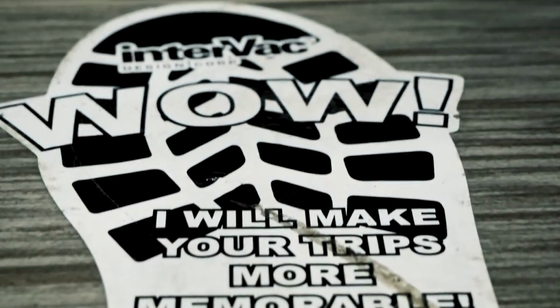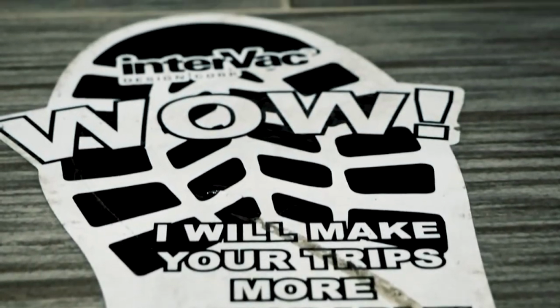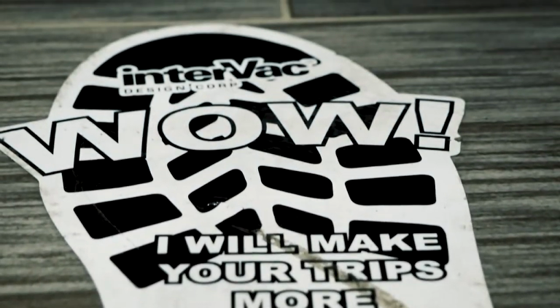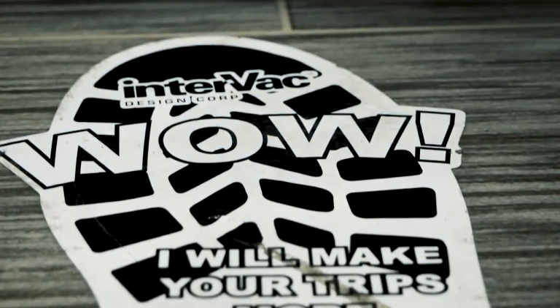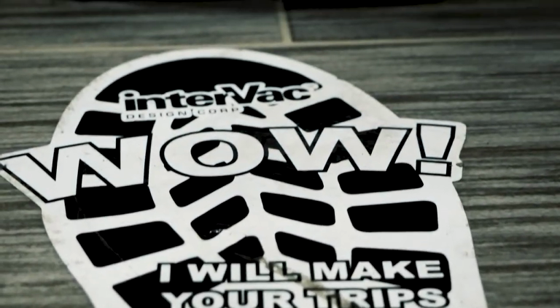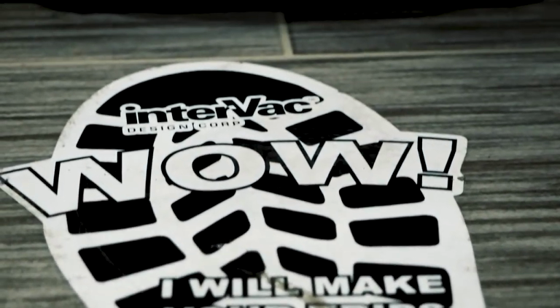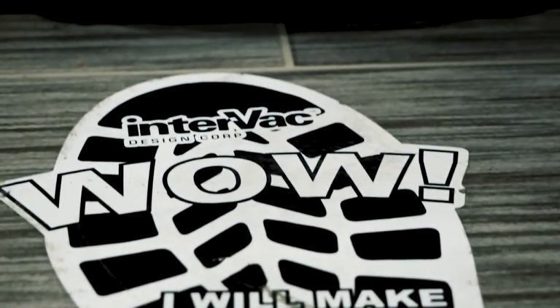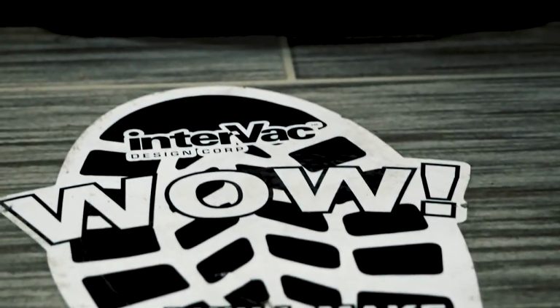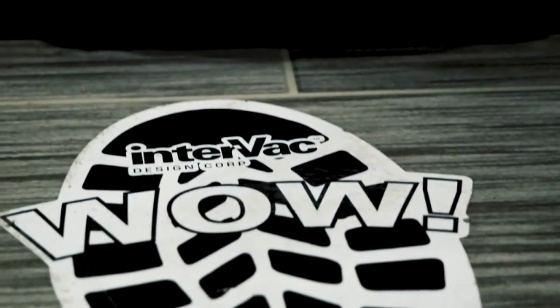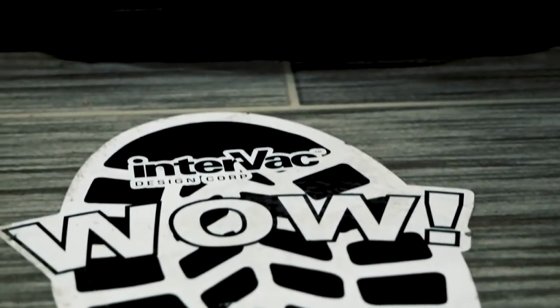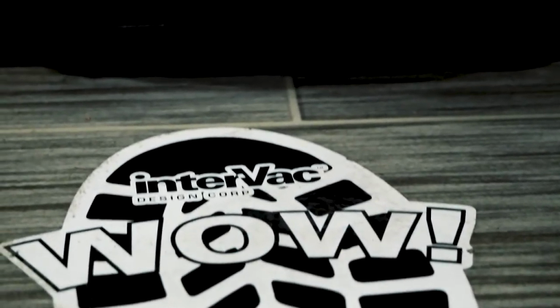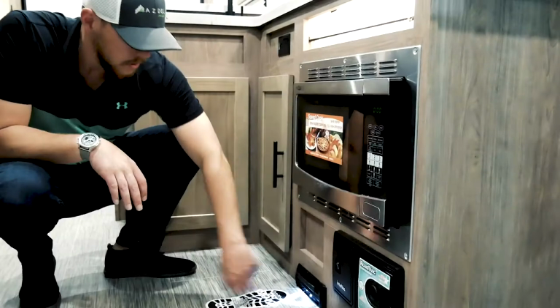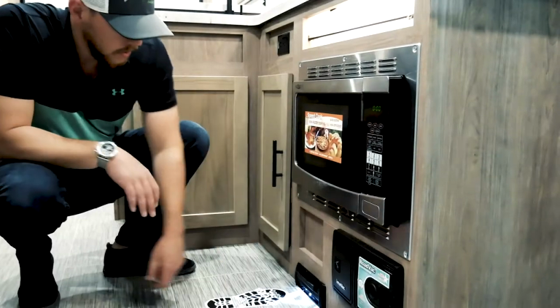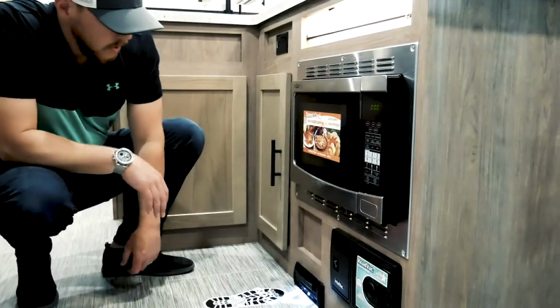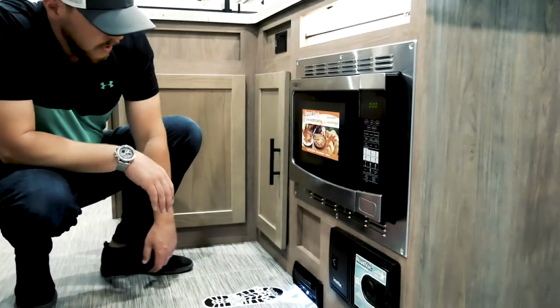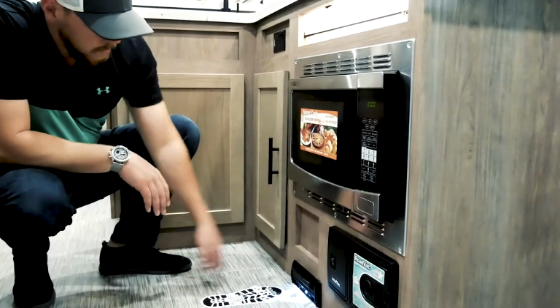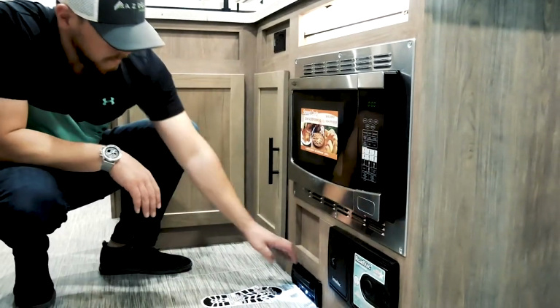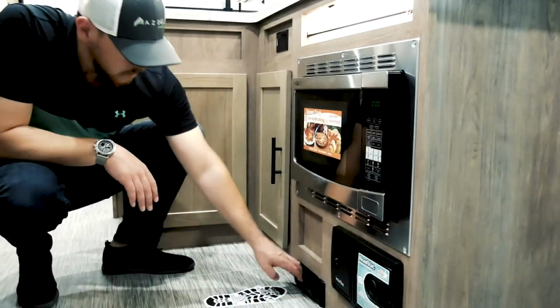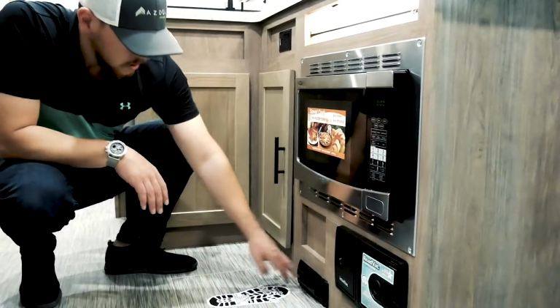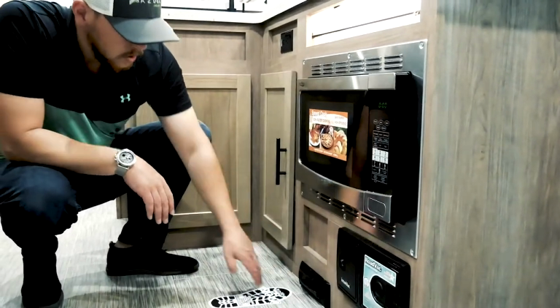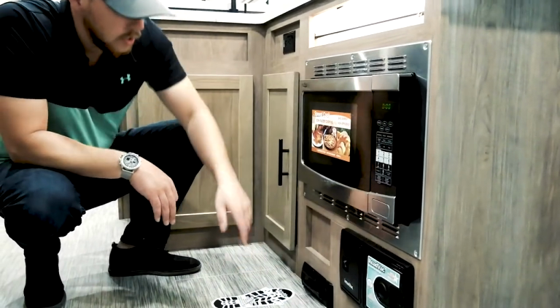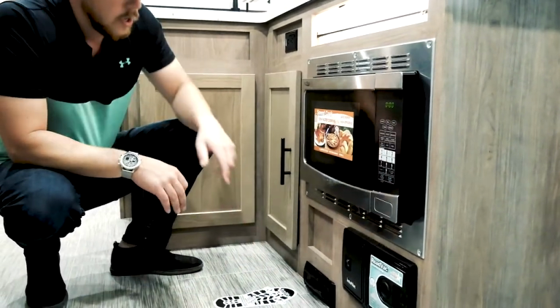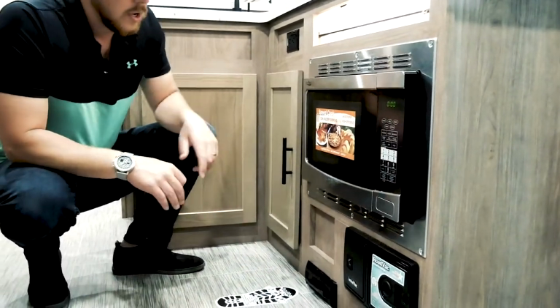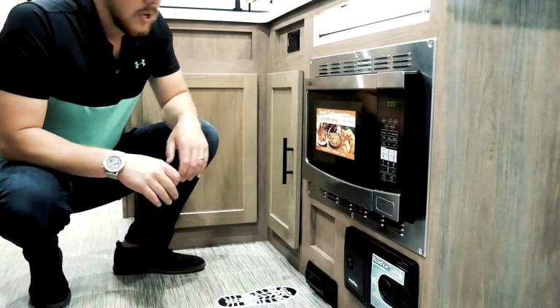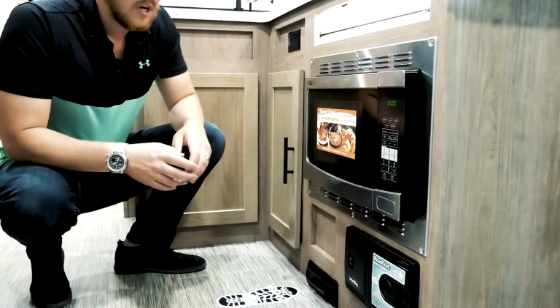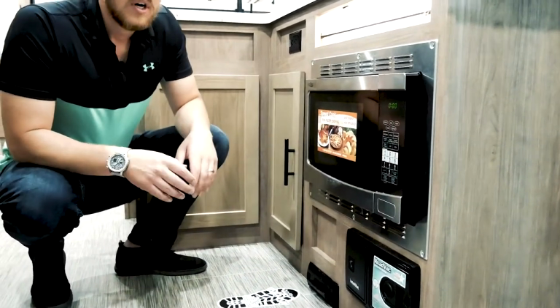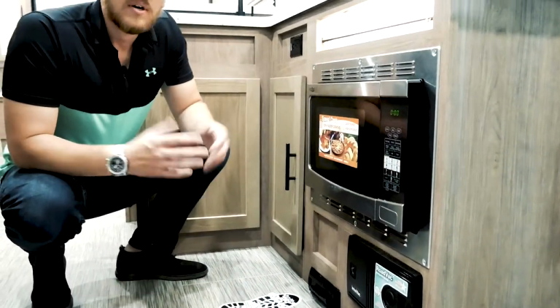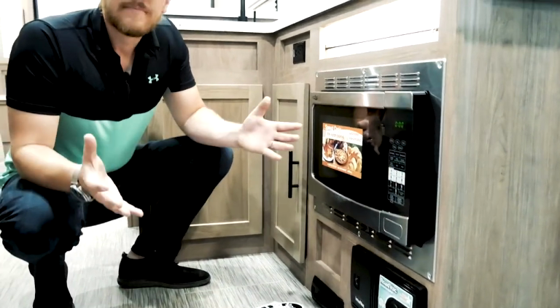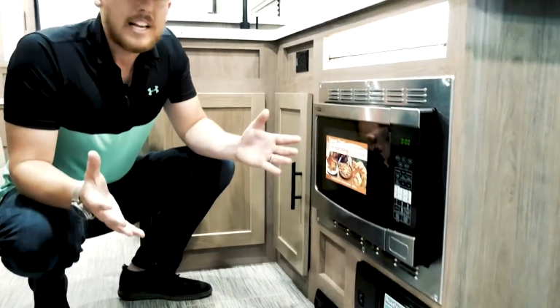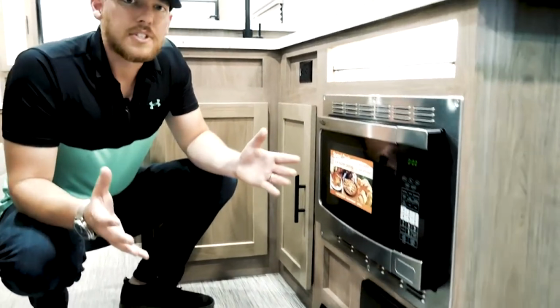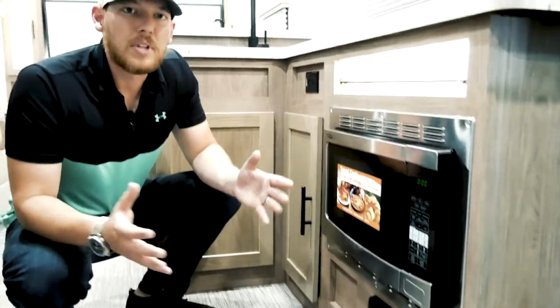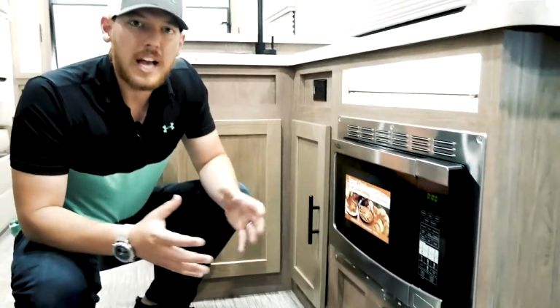Now, all you got to do is lift up this pedal right here. It's as simple as that.